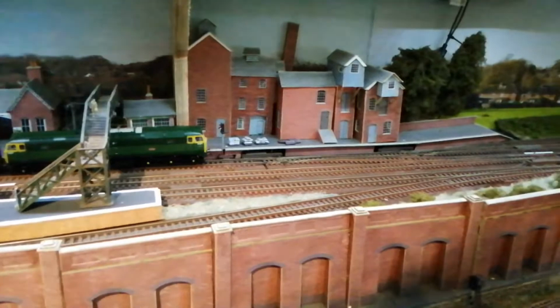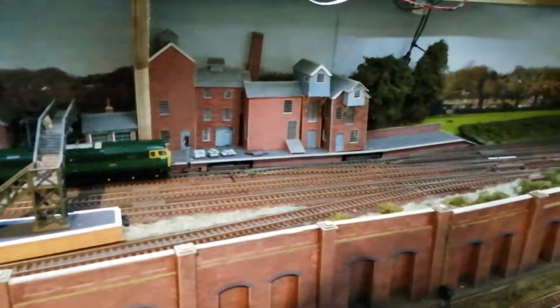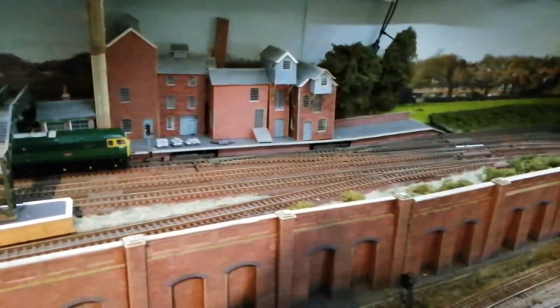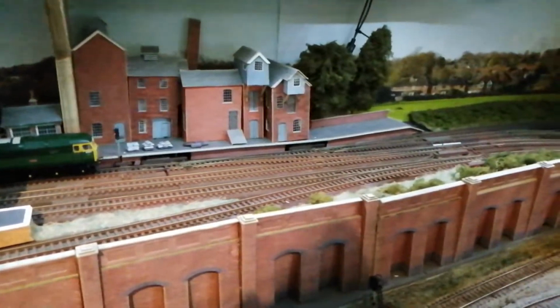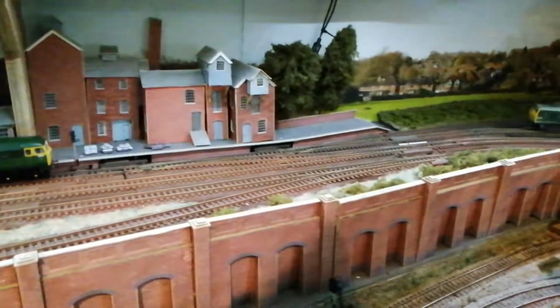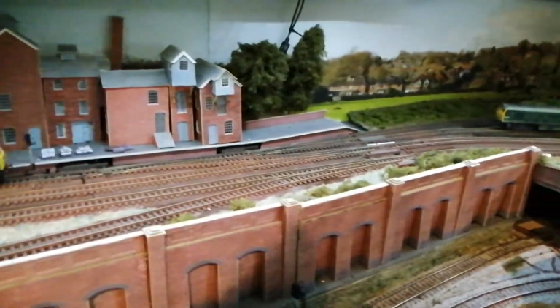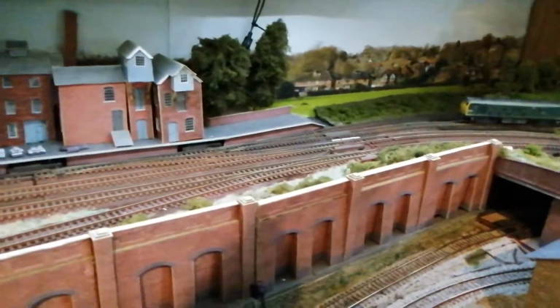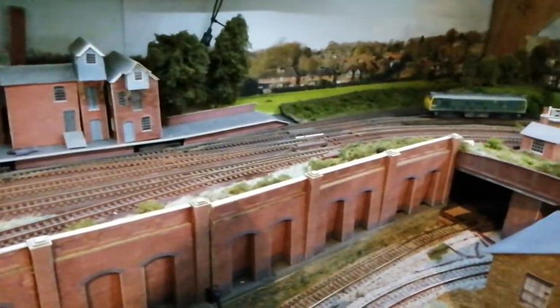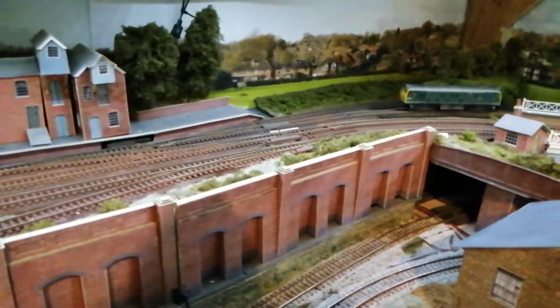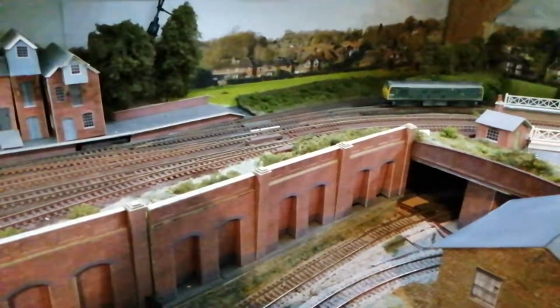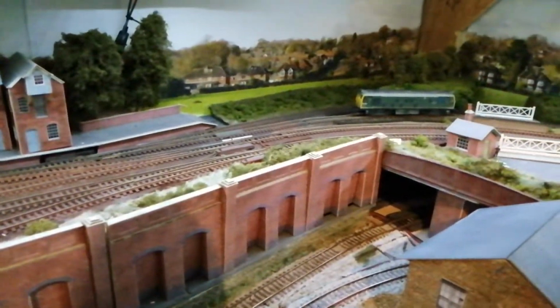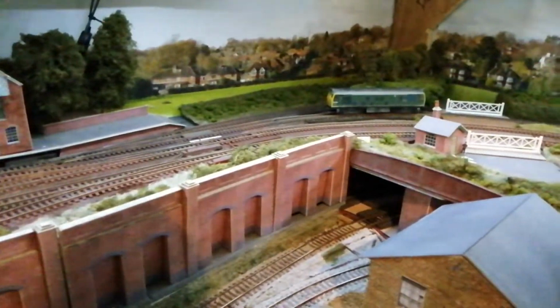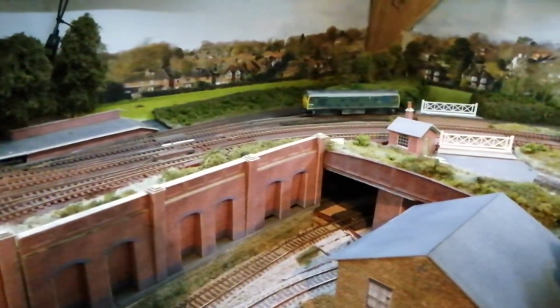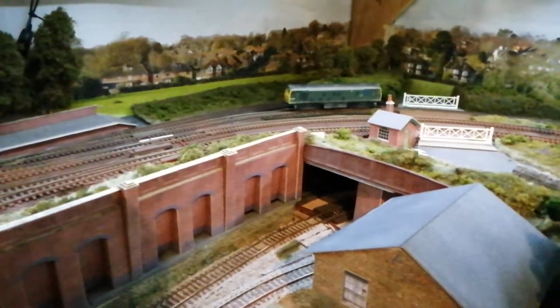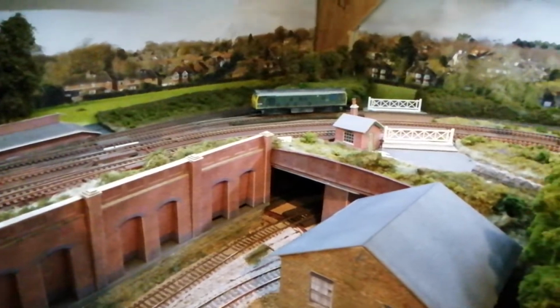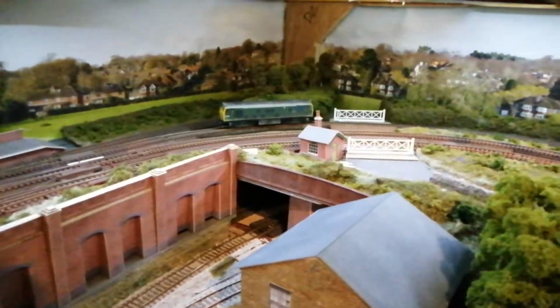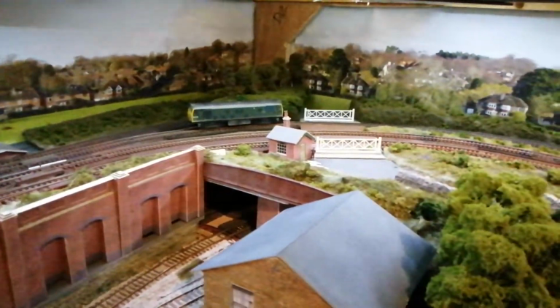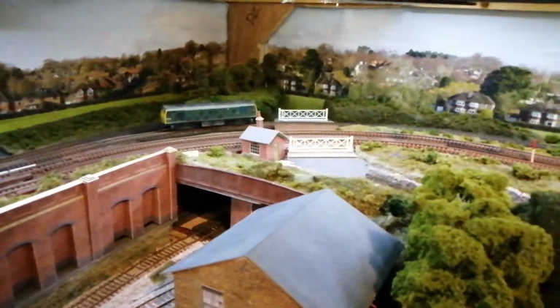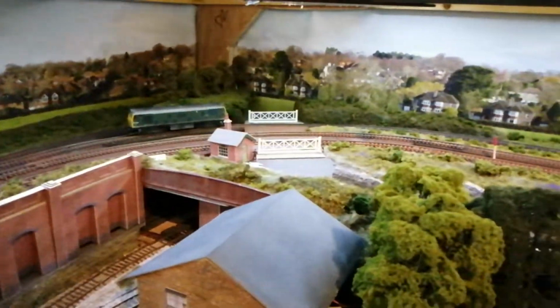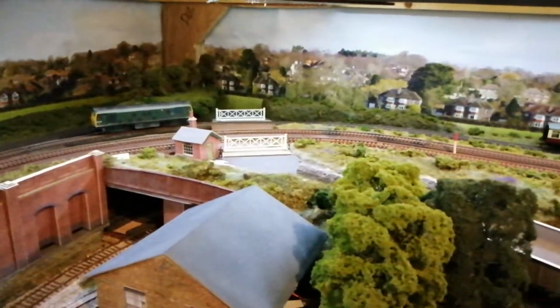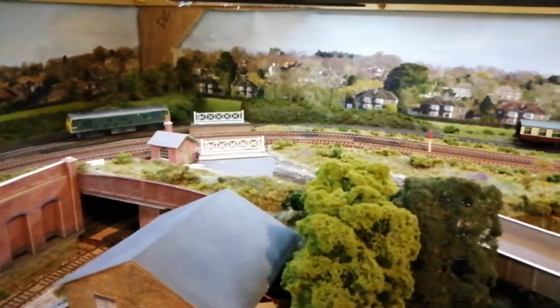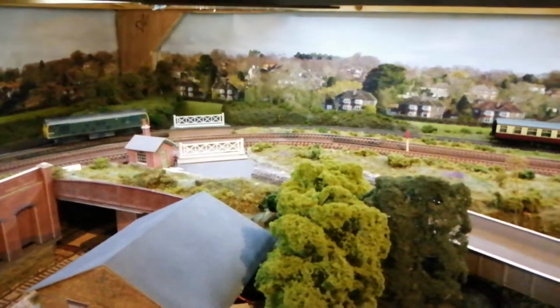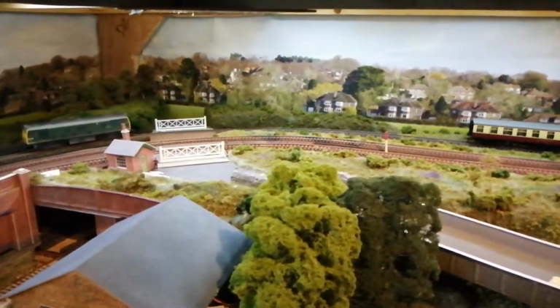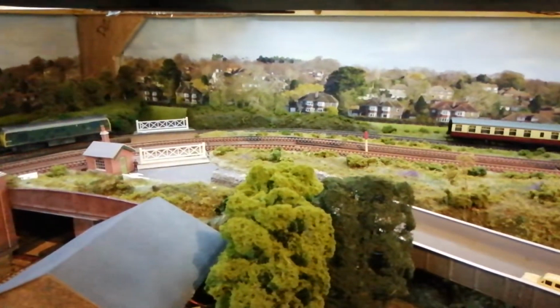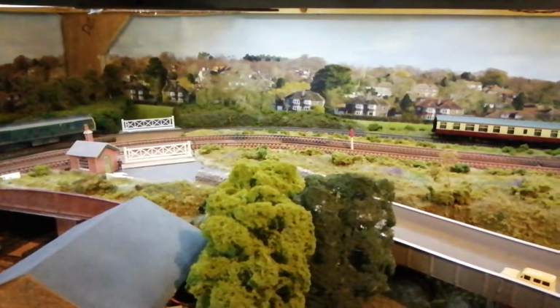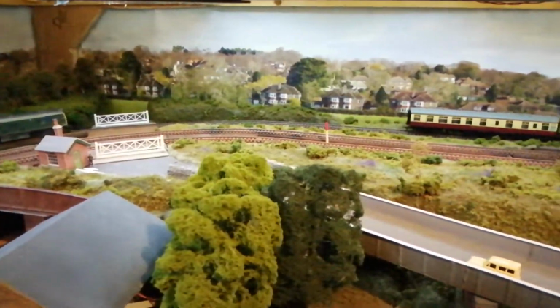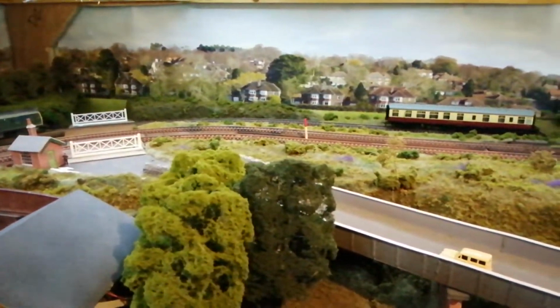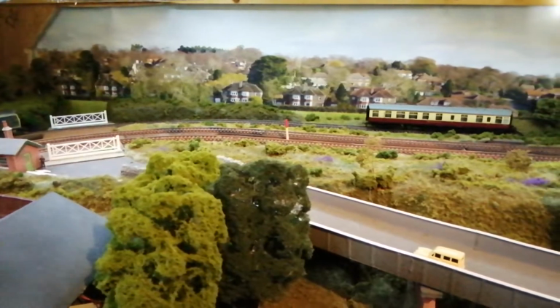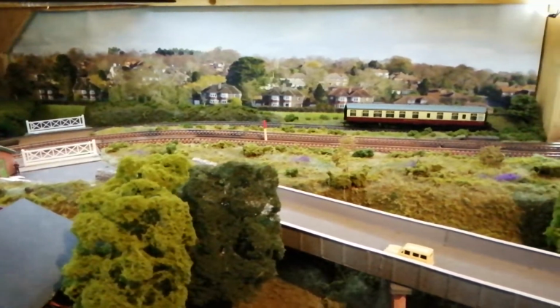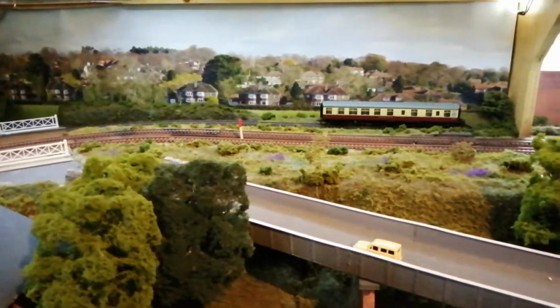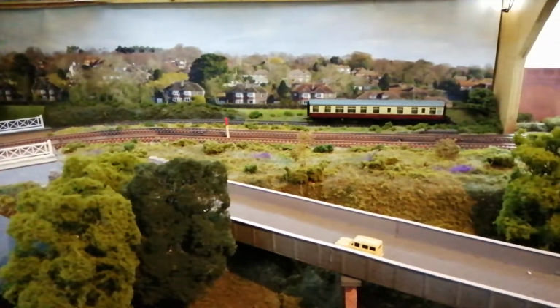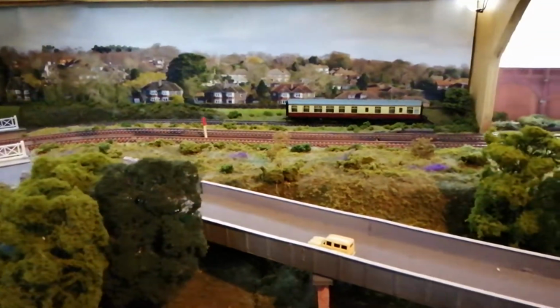...and you enter an area that's like a nominal approach into town with a bit of countryside scene, and that takes us back over to where we saw the coal train coming through.